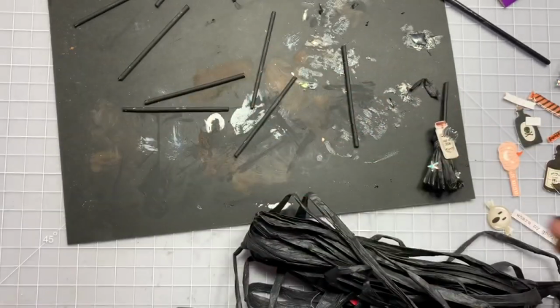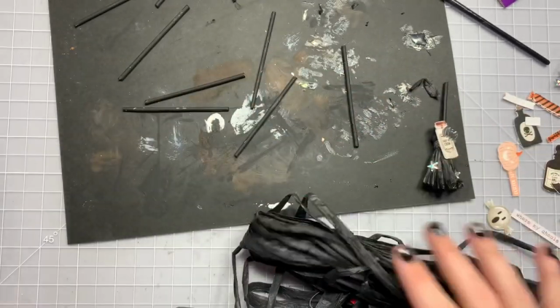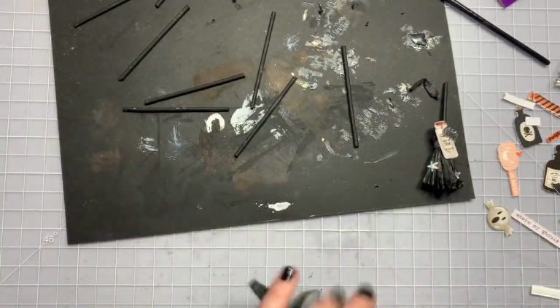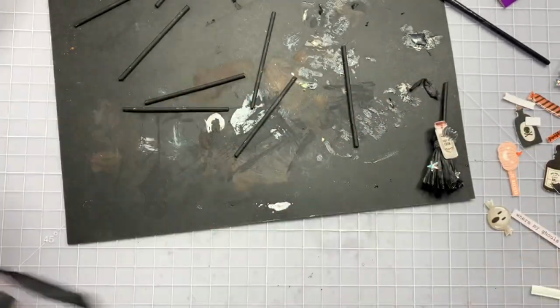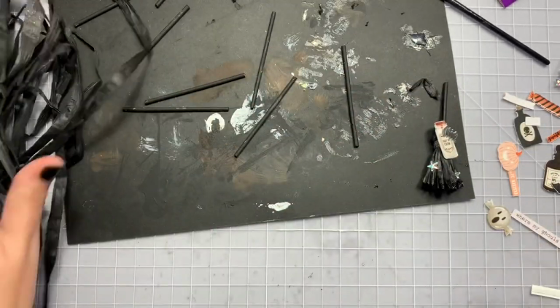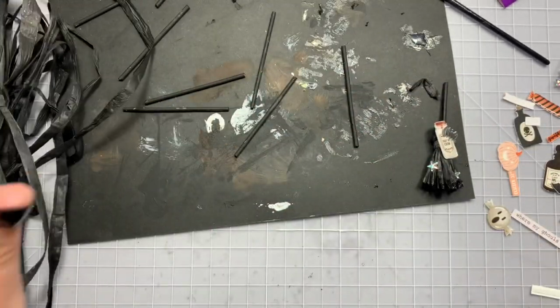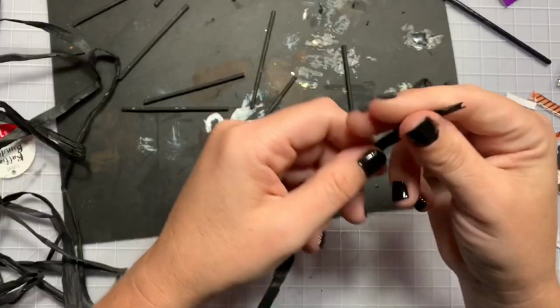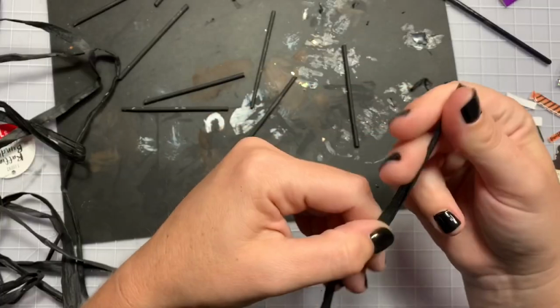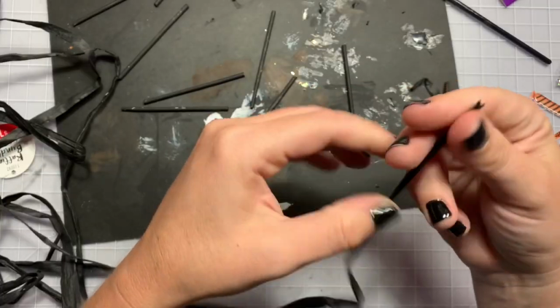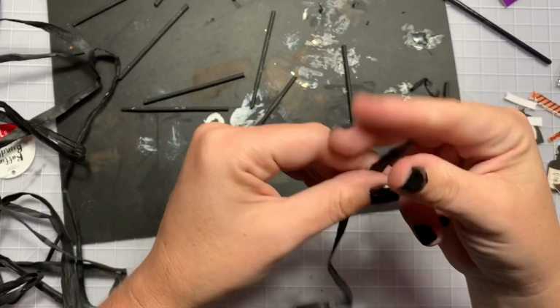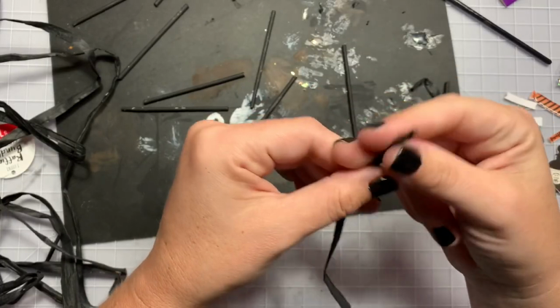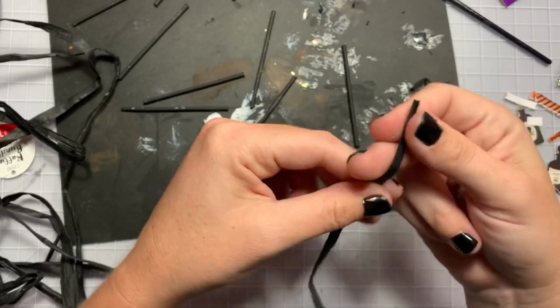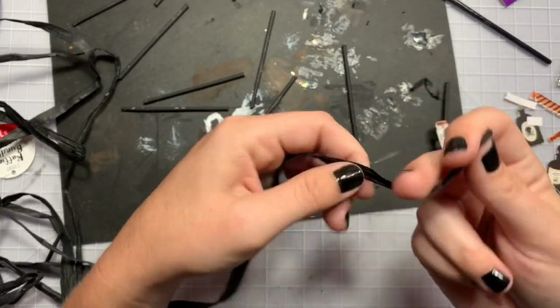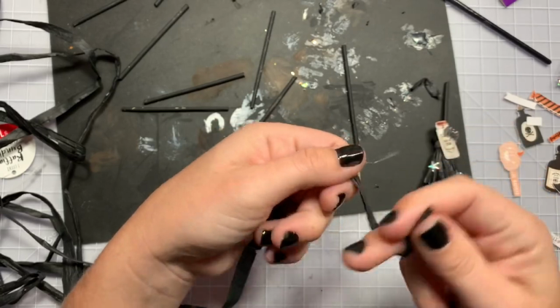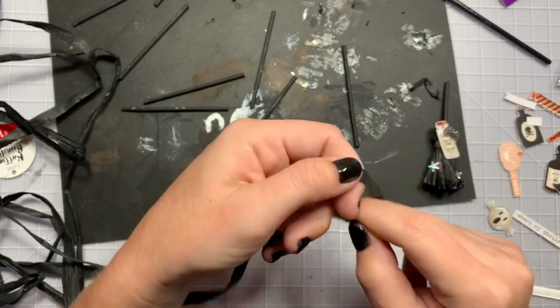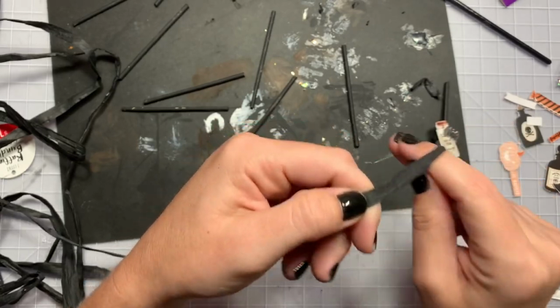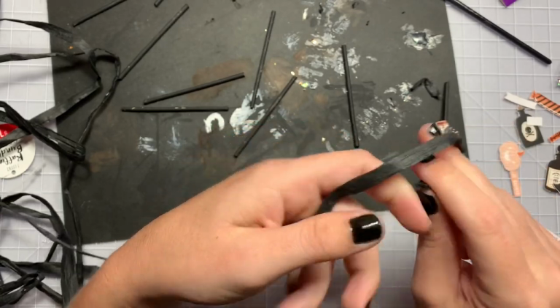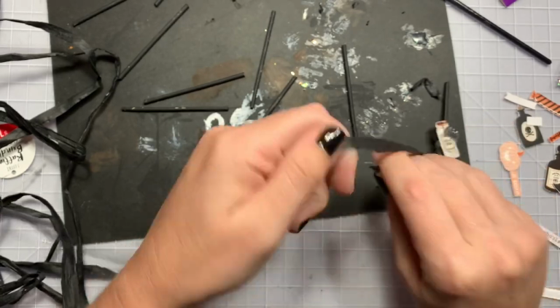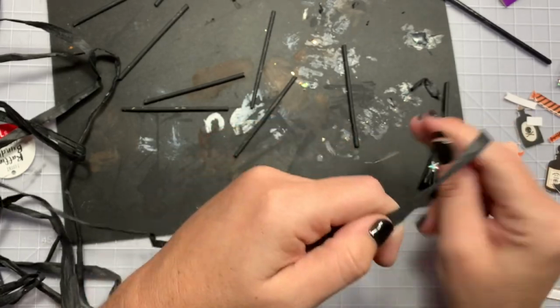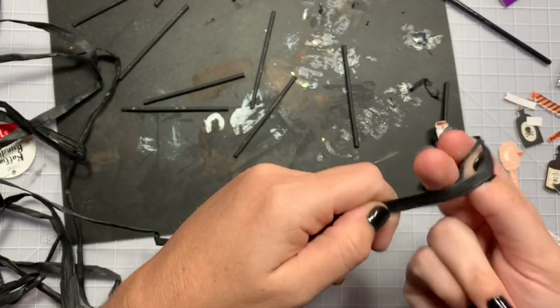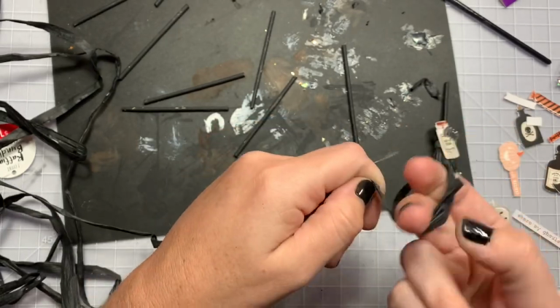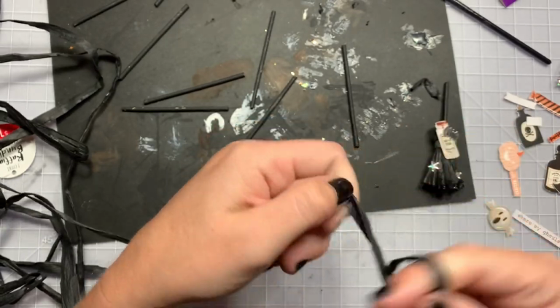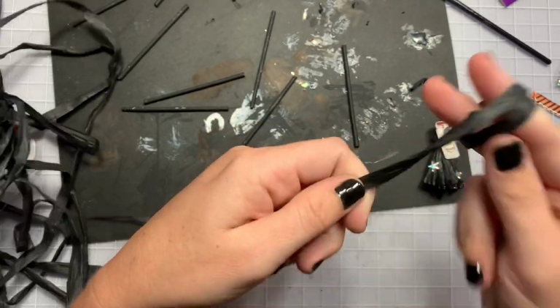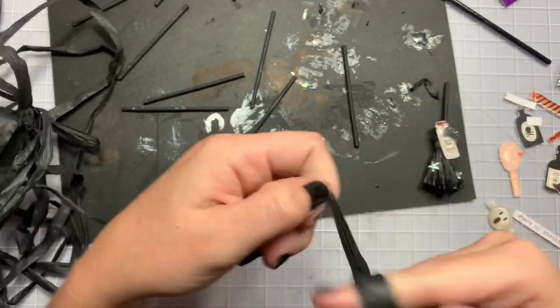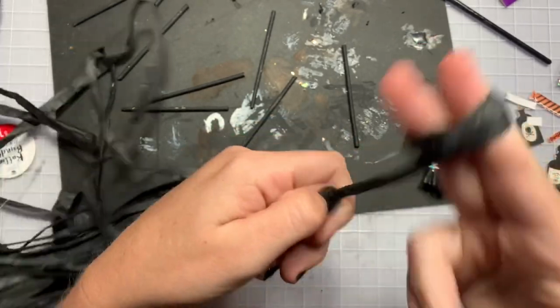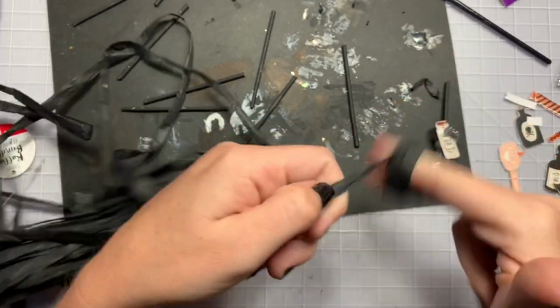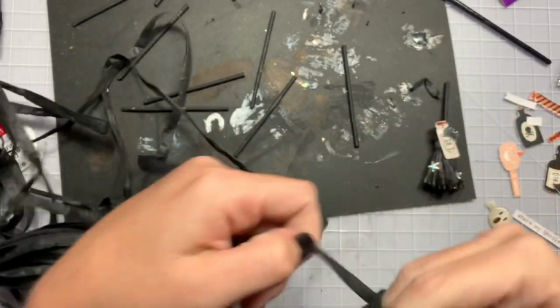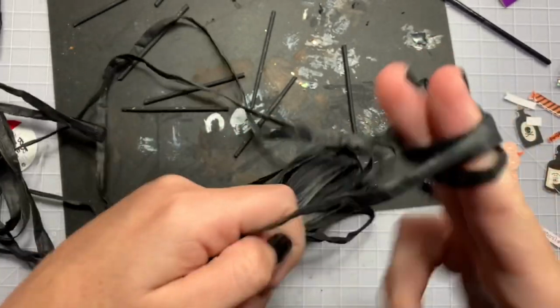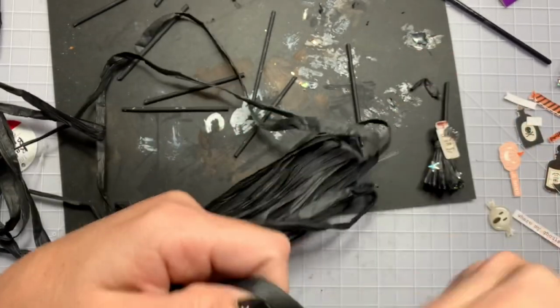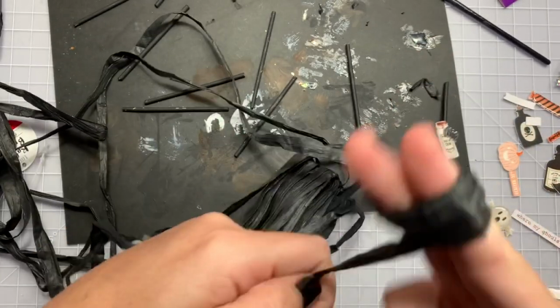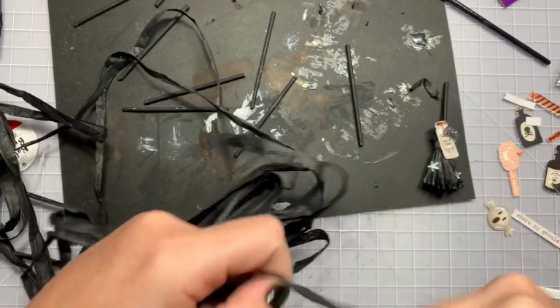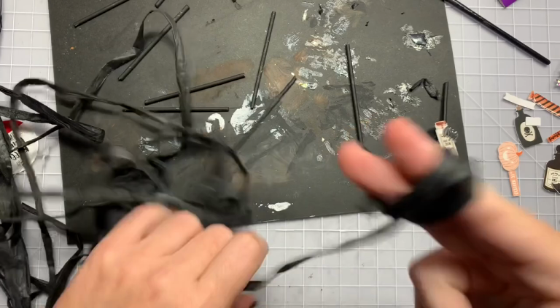So she used paper but I'm going to use this raffia. You're just going to use two fingers and wrap it around six times — one, two, three, four, five, six.